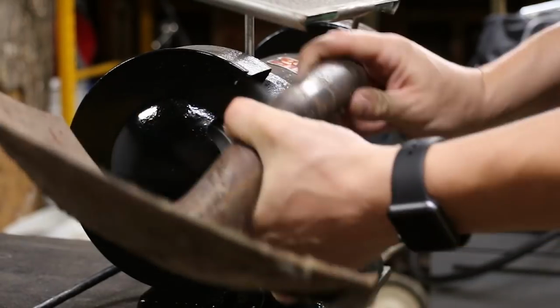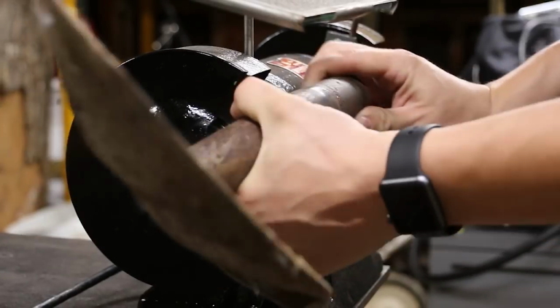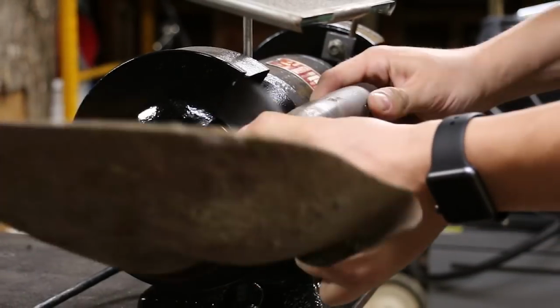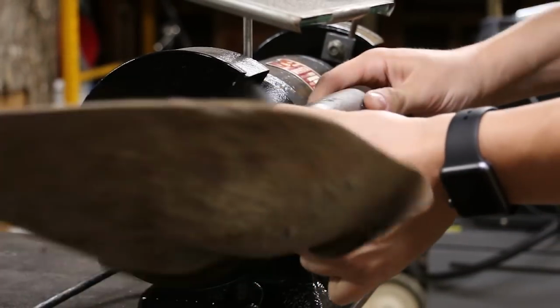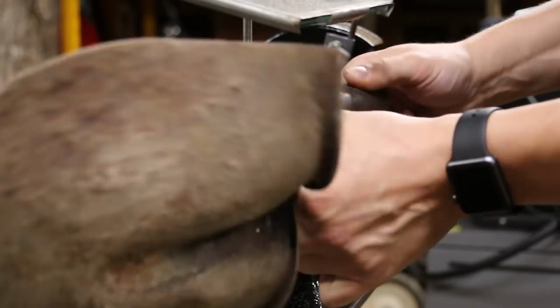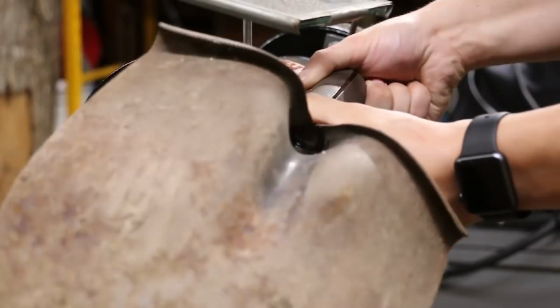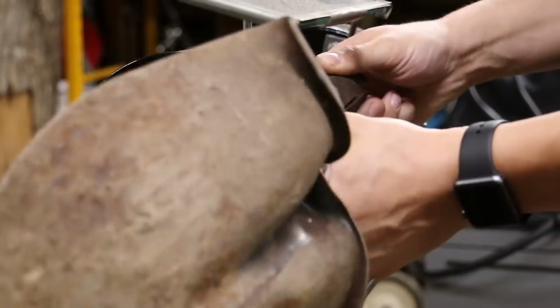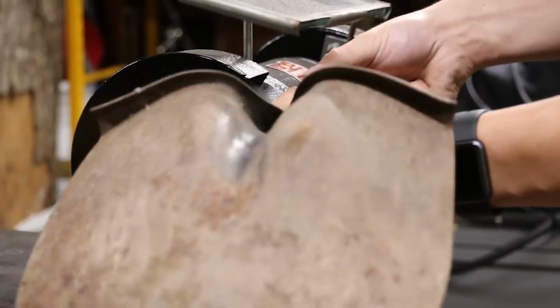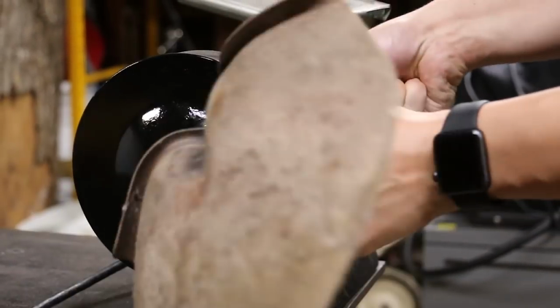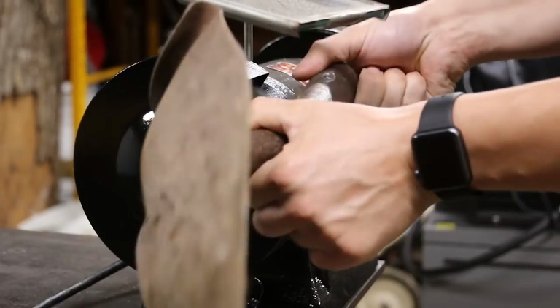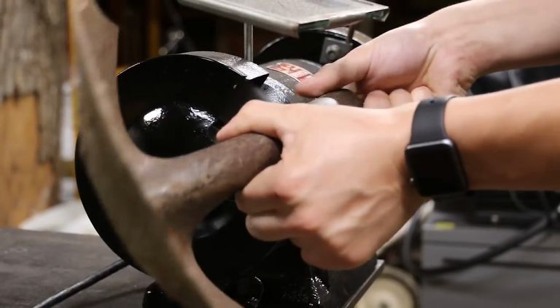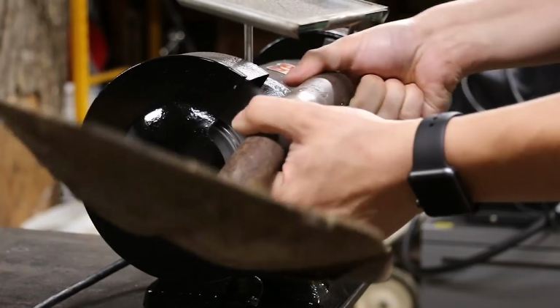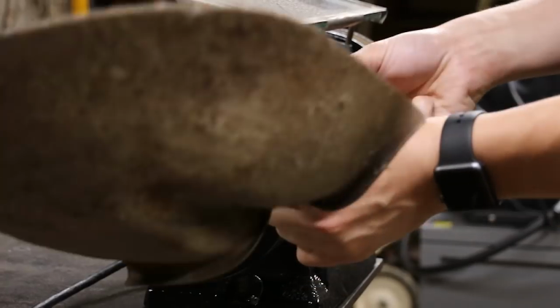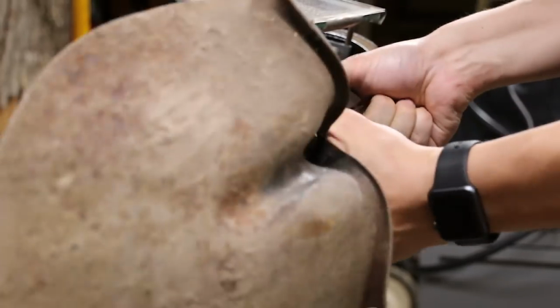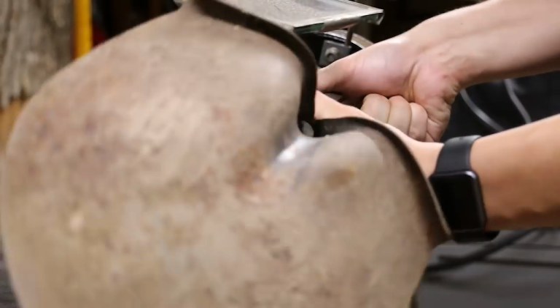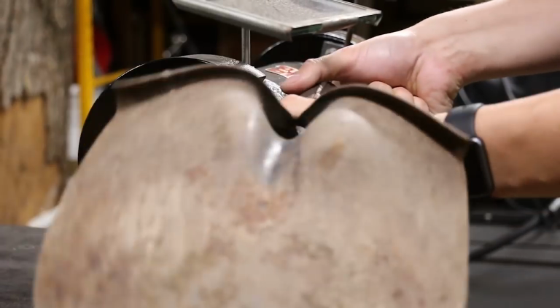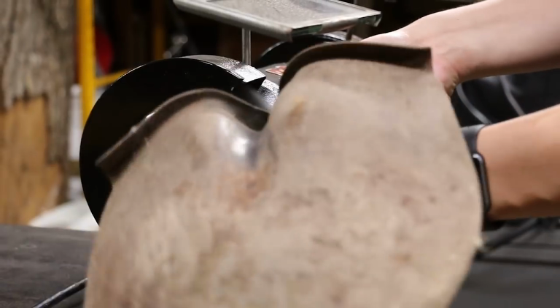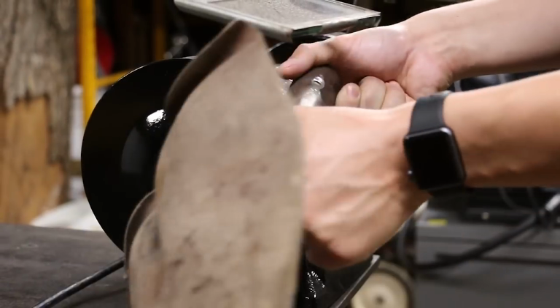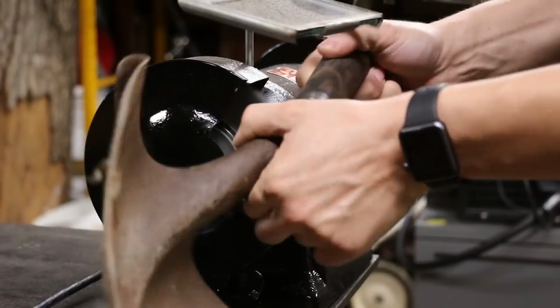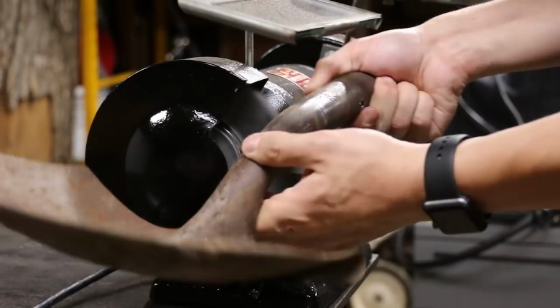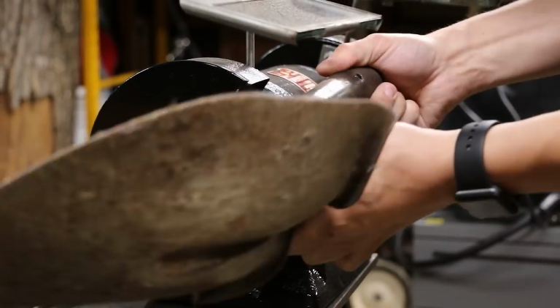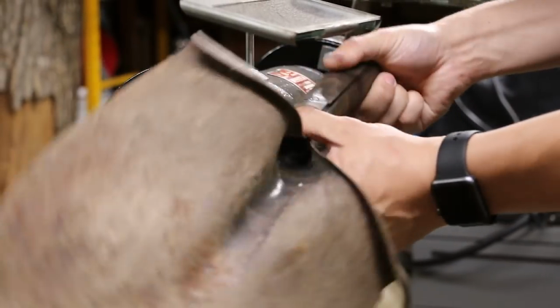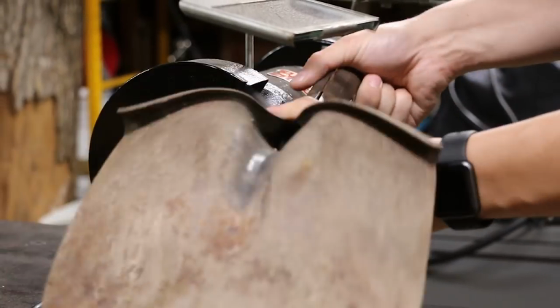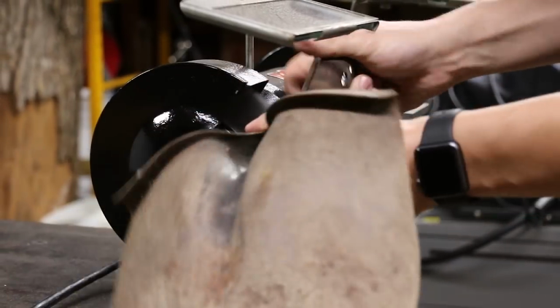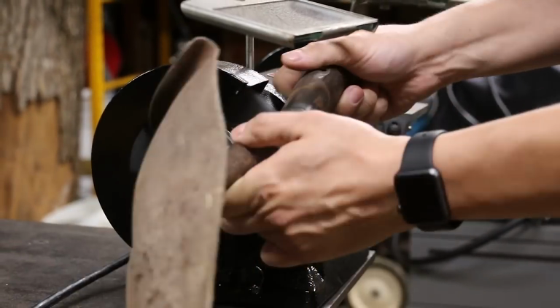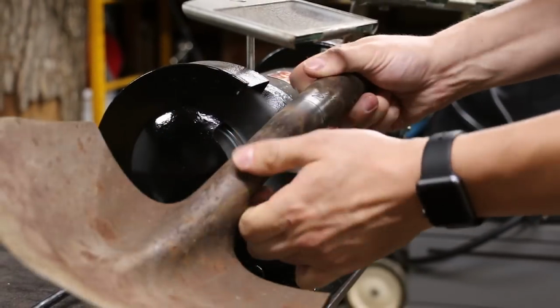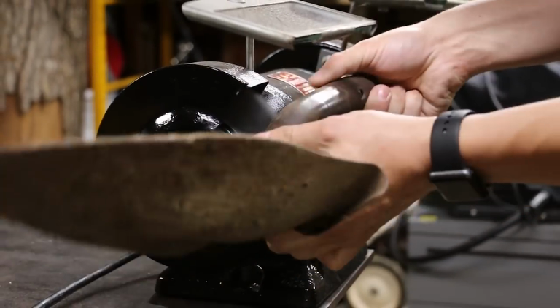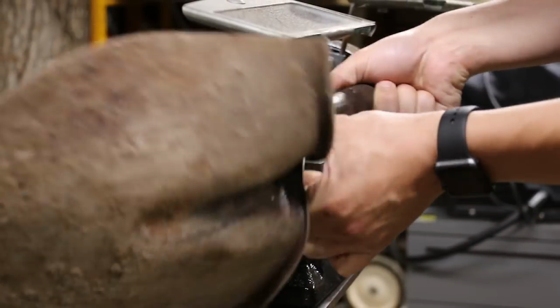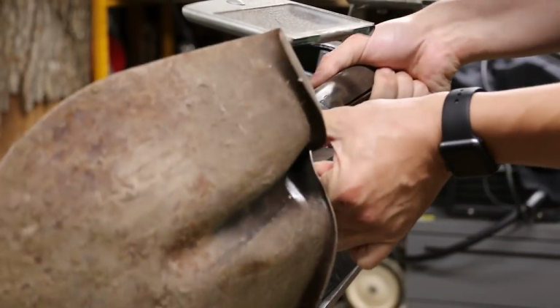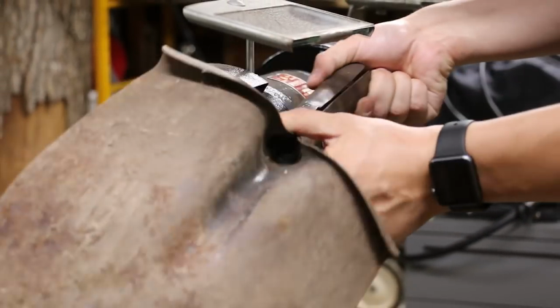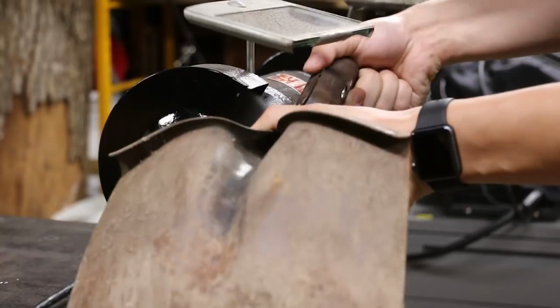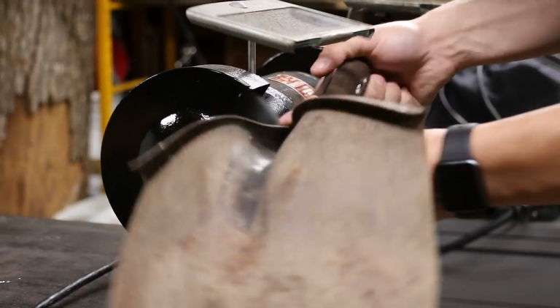Next we'll clean up the metal around the break with the wire wheel on the bench grinder. This should help the weld penetrate the metal better.